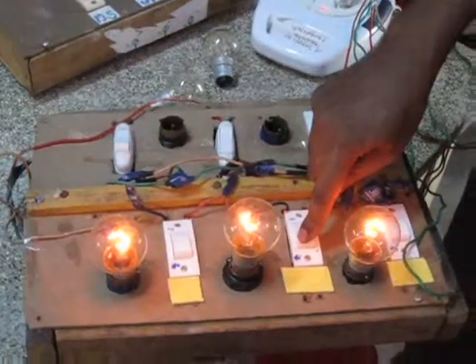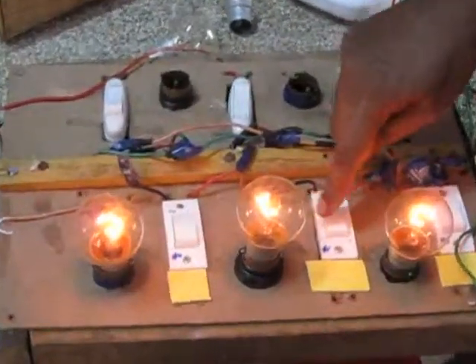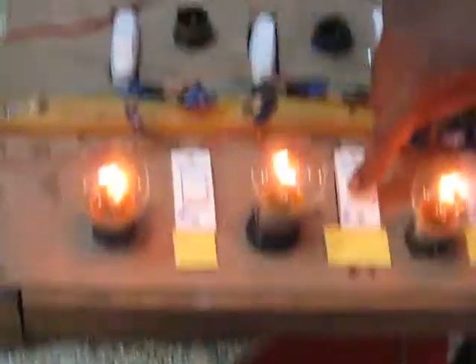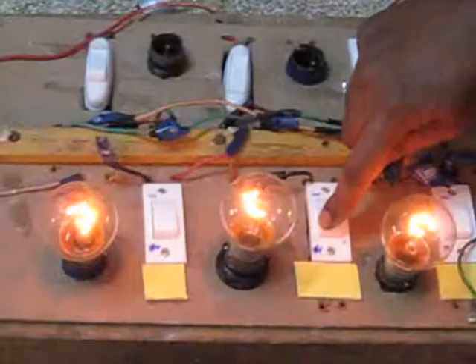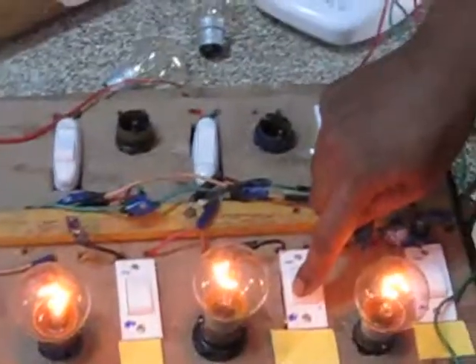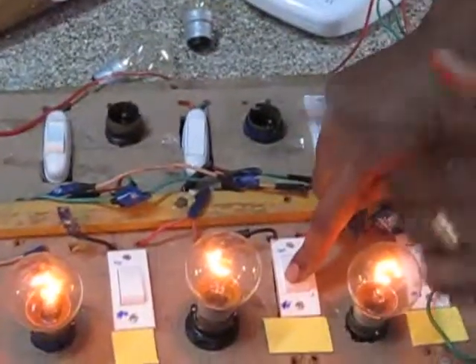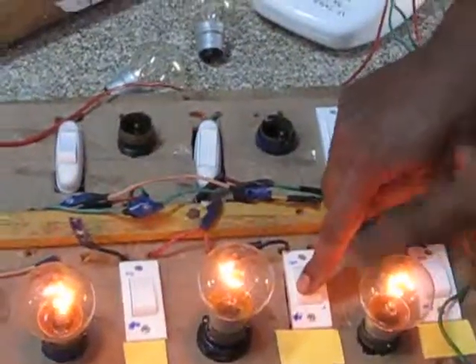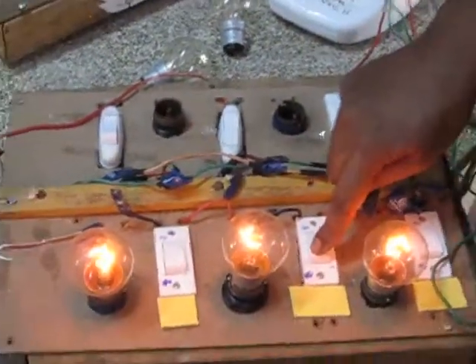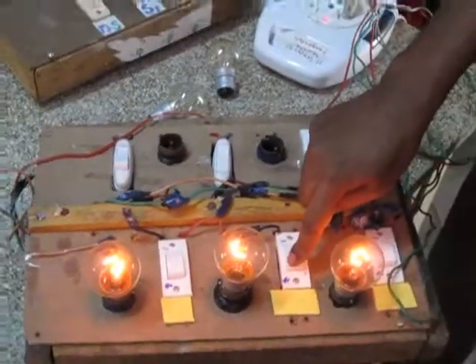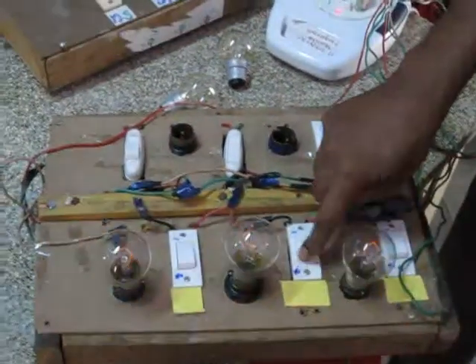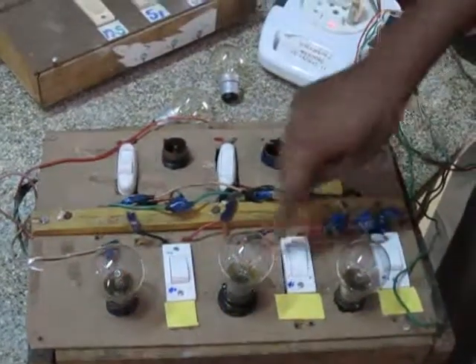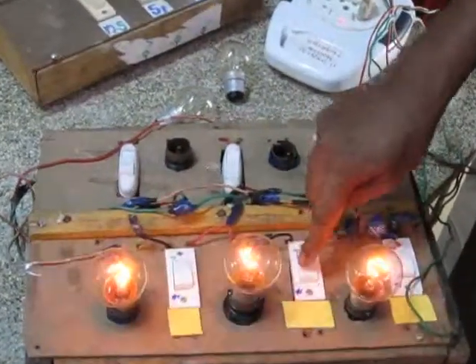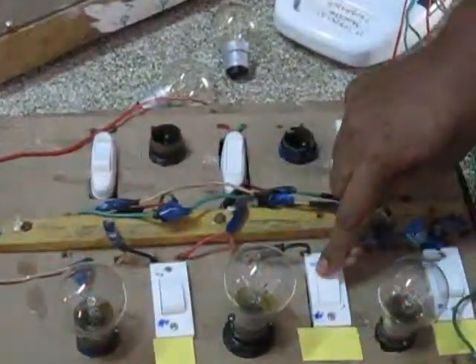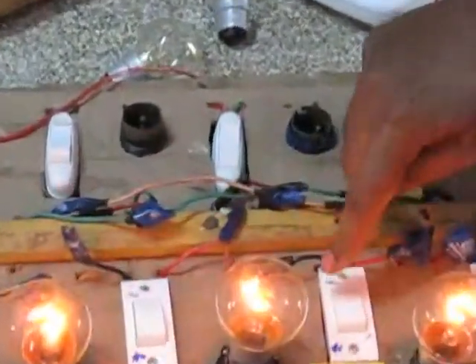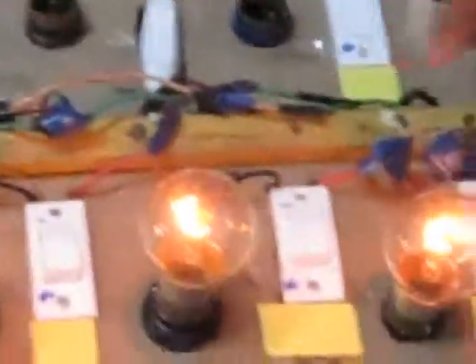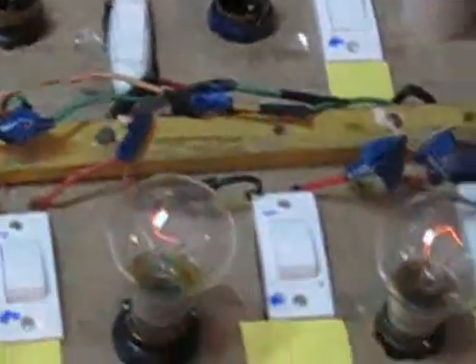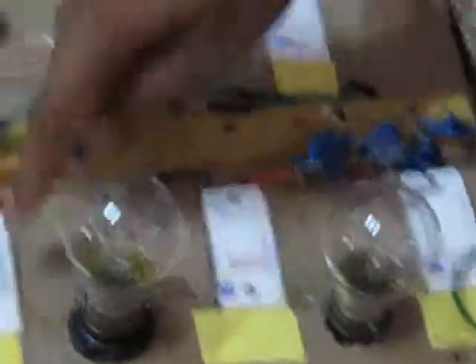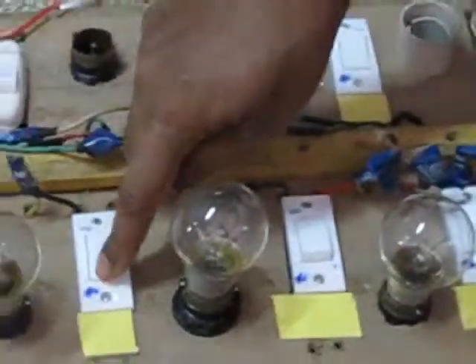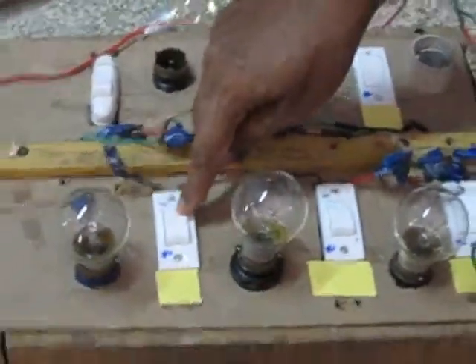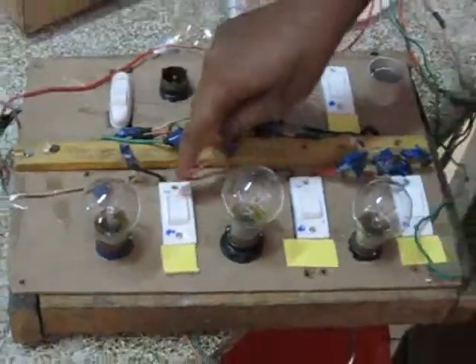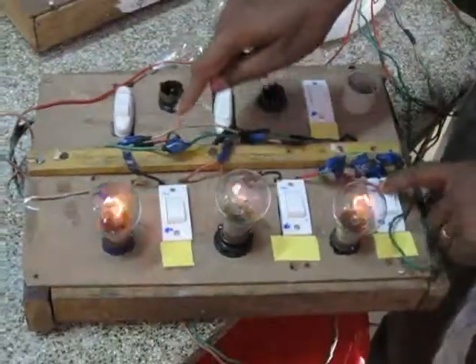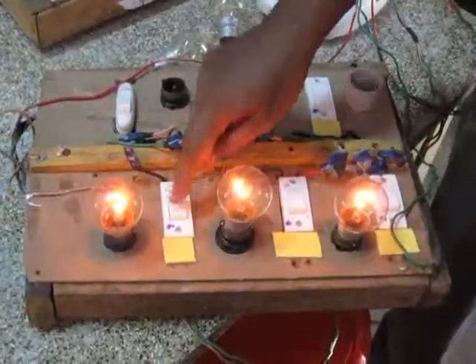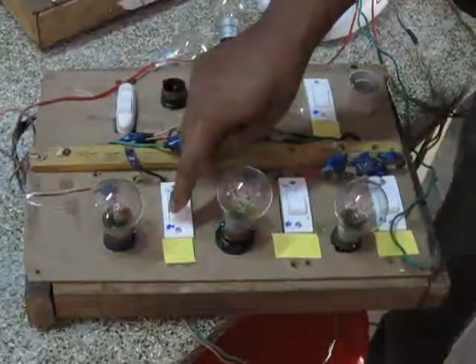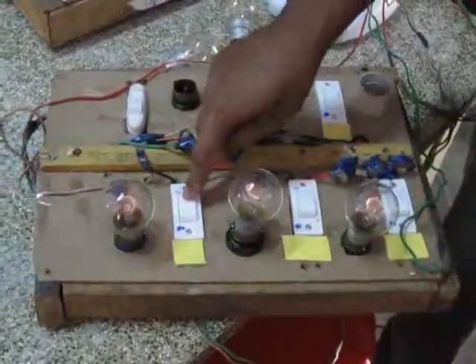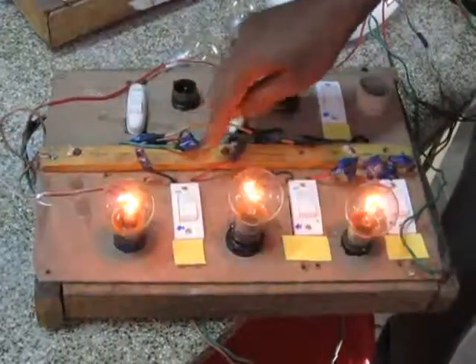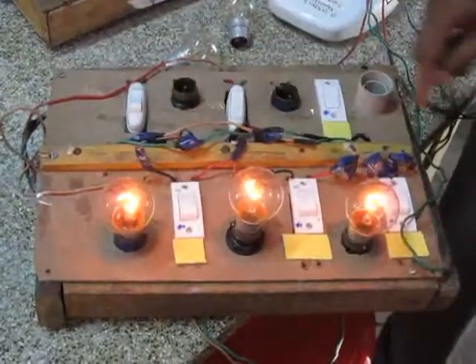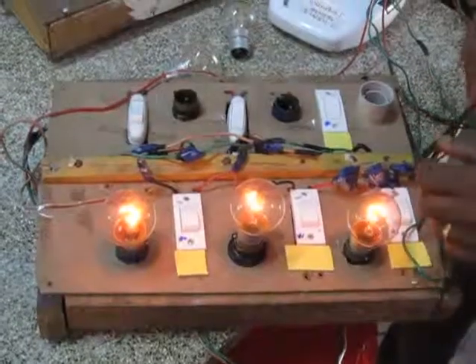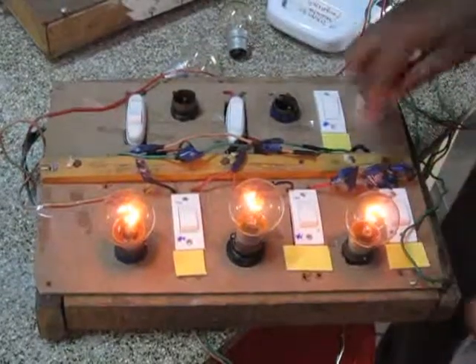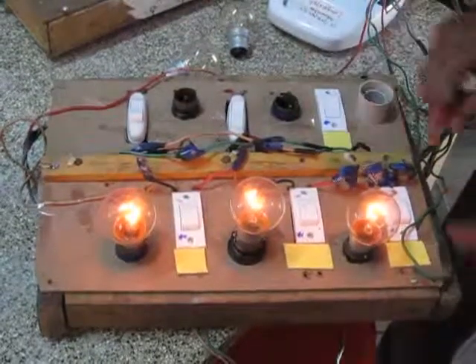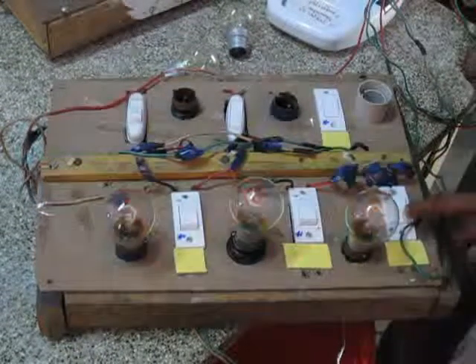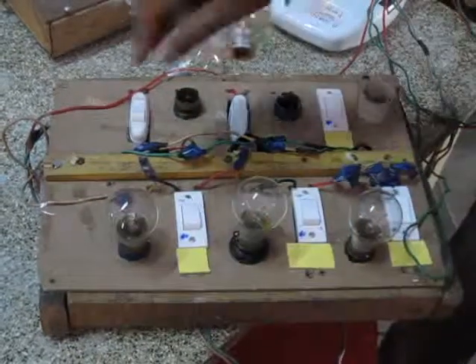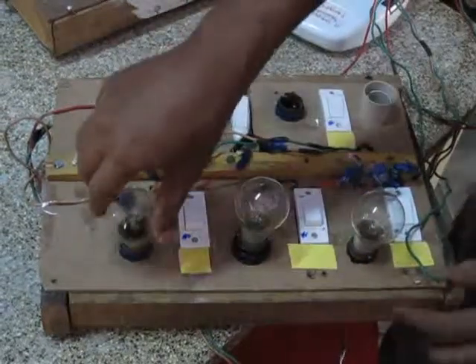We have 2 series and battery connections. We have 2 chips.